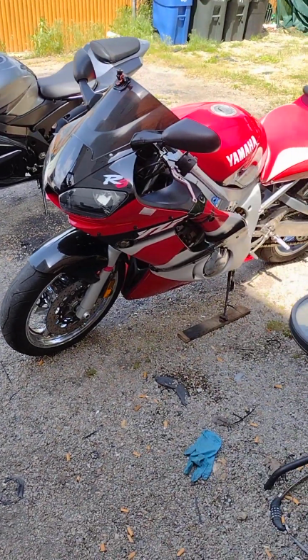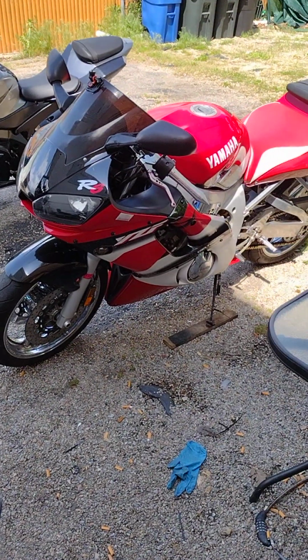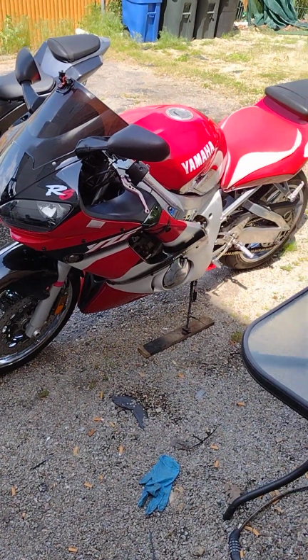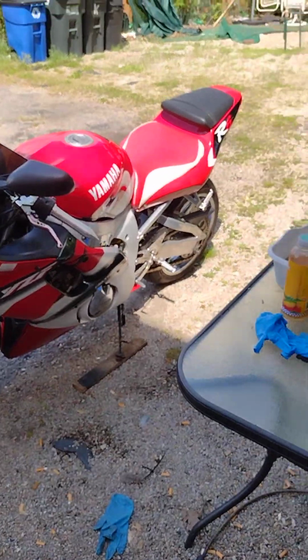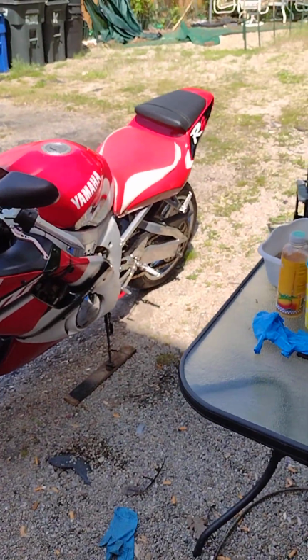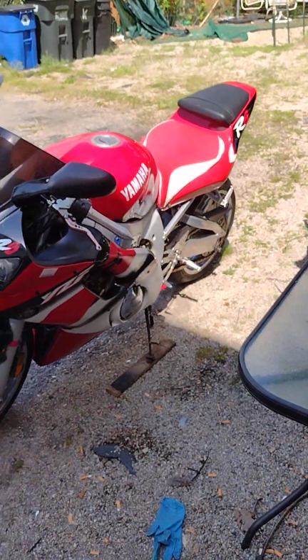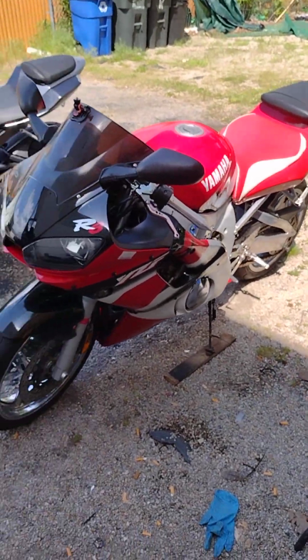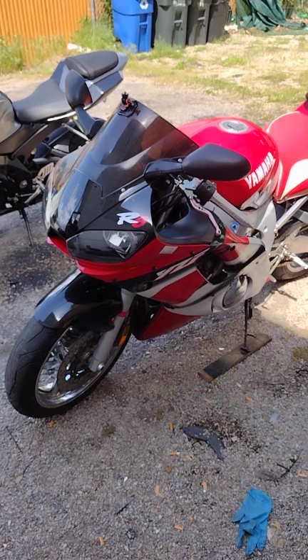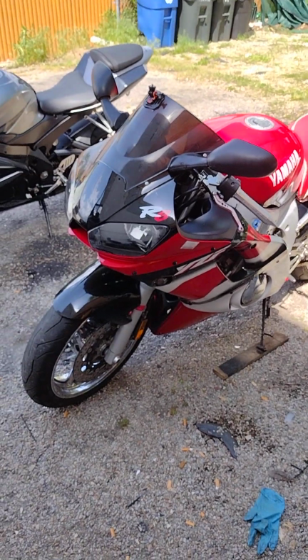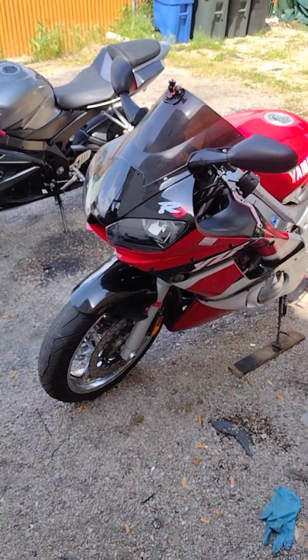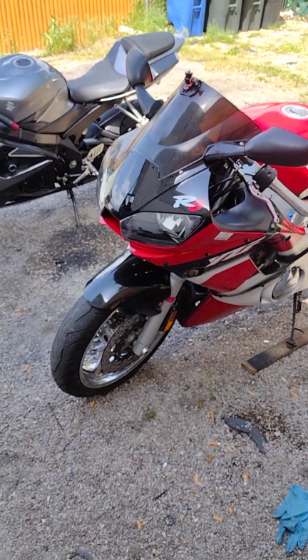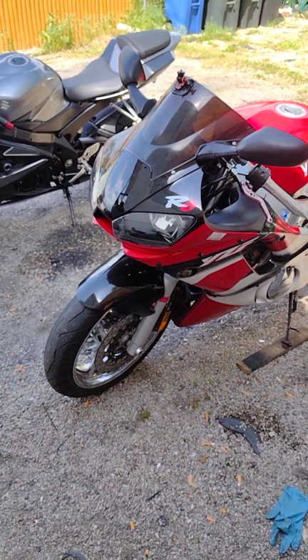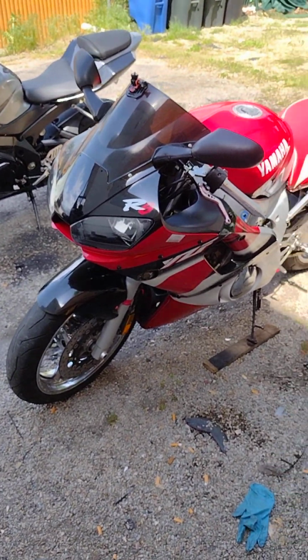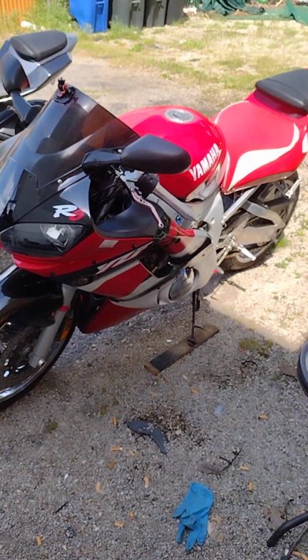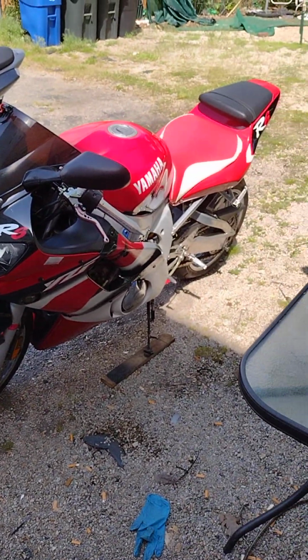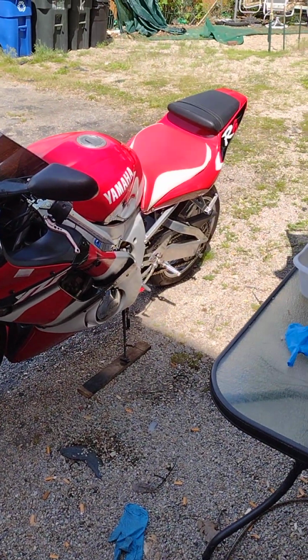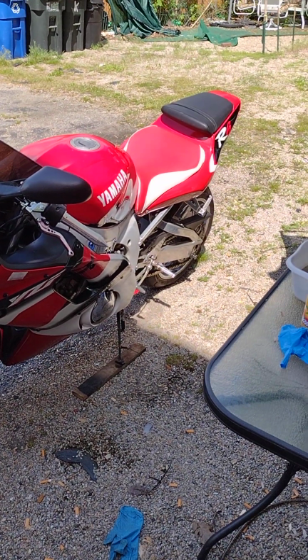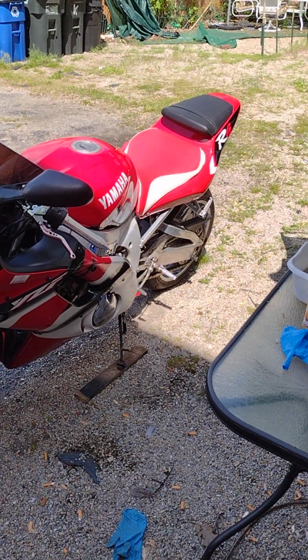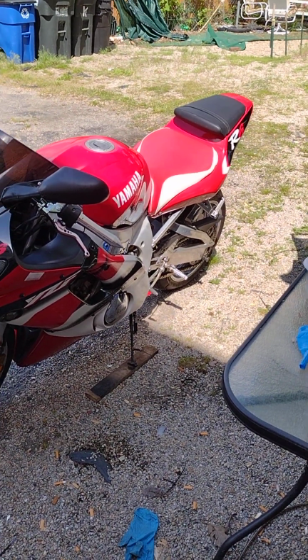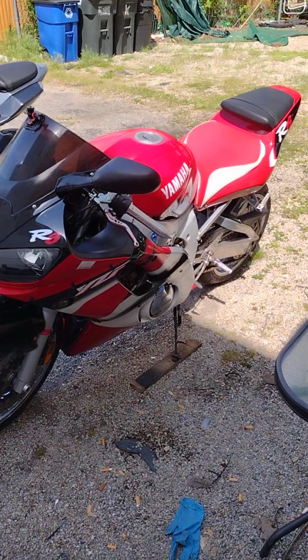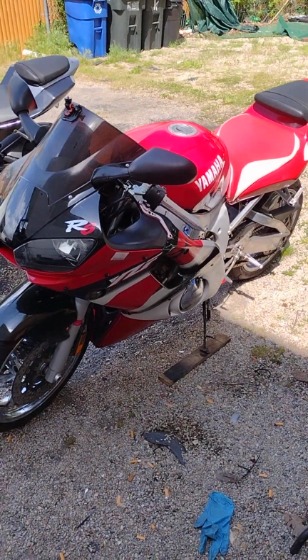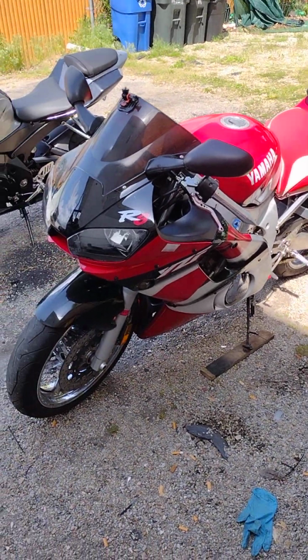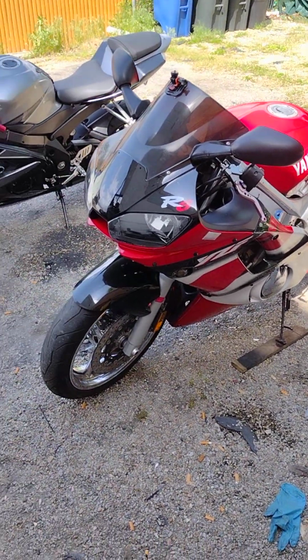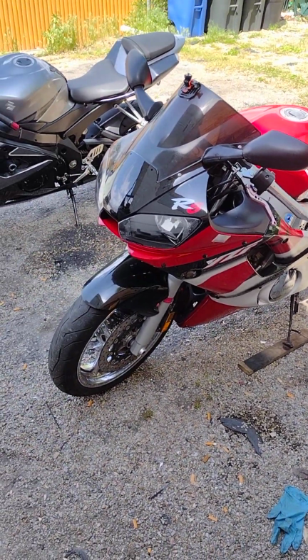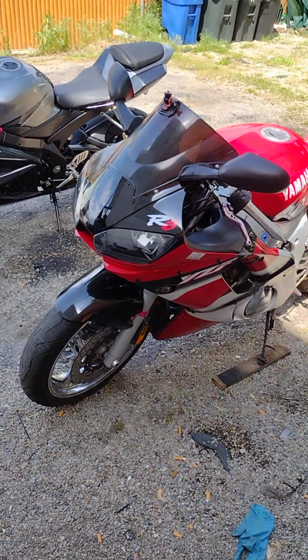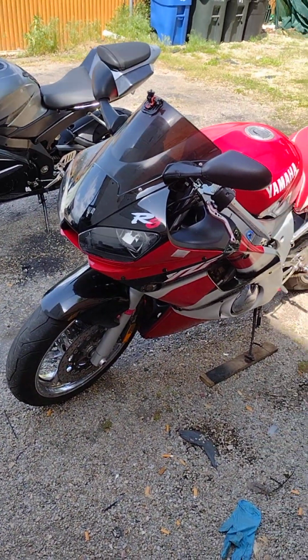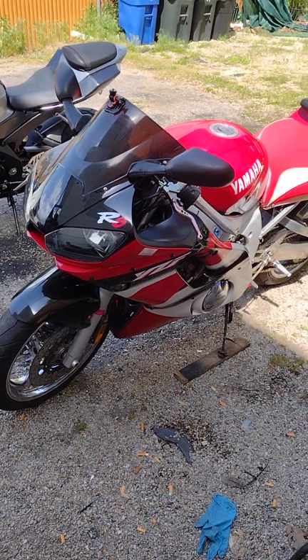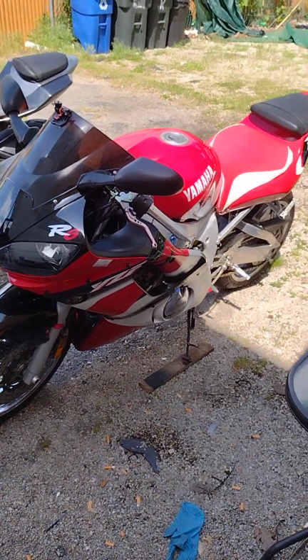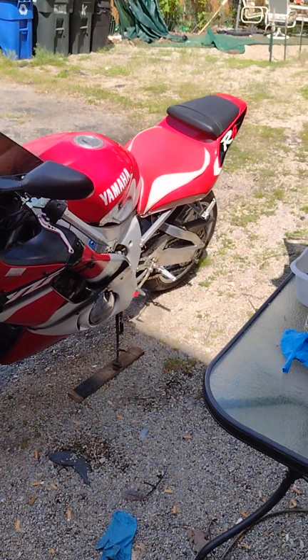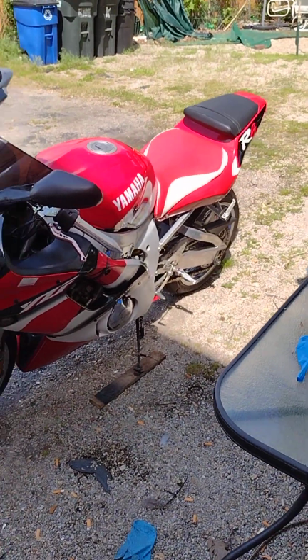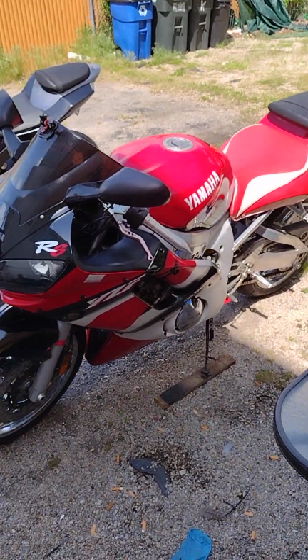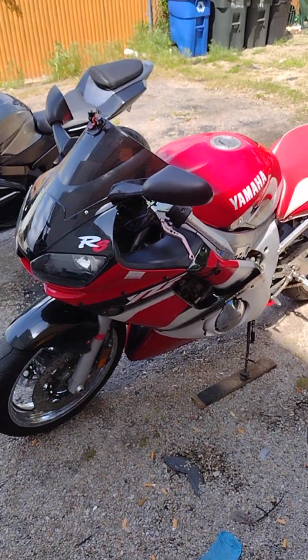That's my other little toy — I play with this thing, it's so fun. My son keeps telling me to sell it, but I don't want to sell it. It's so fun to ride.